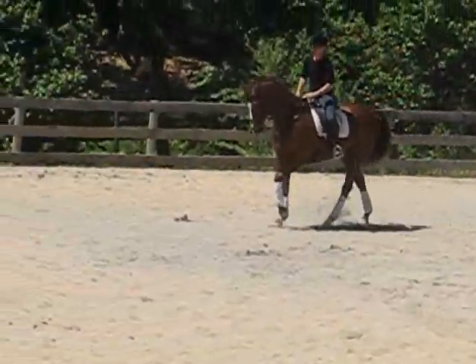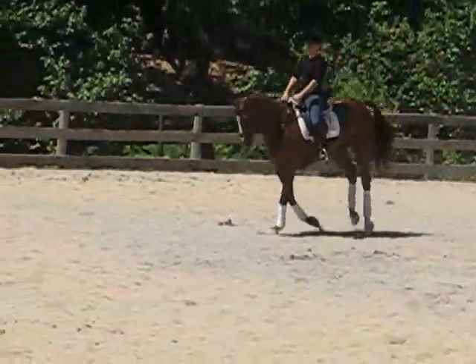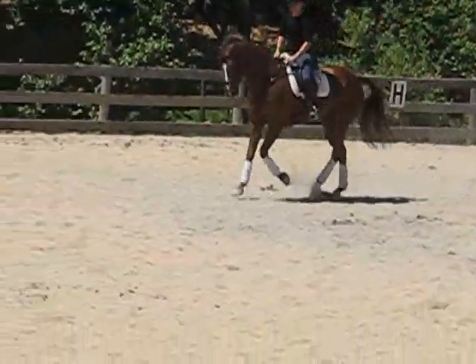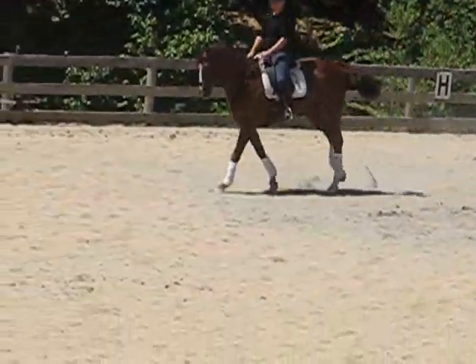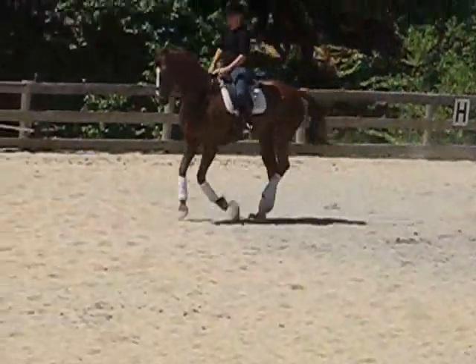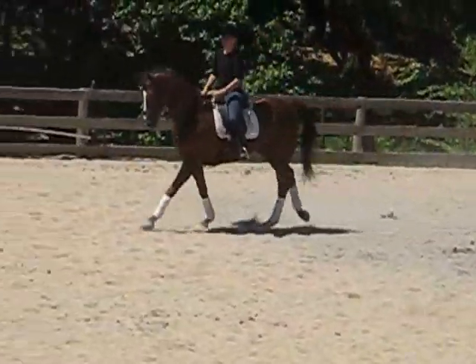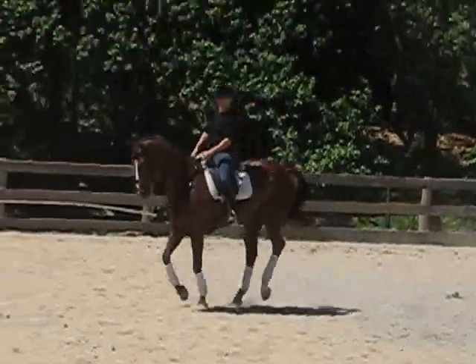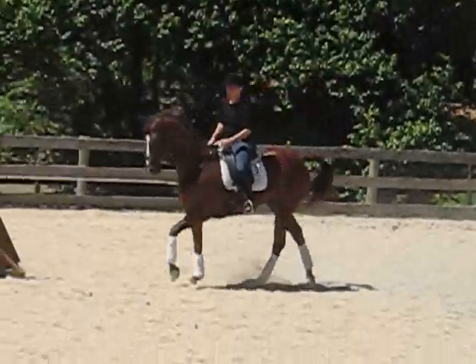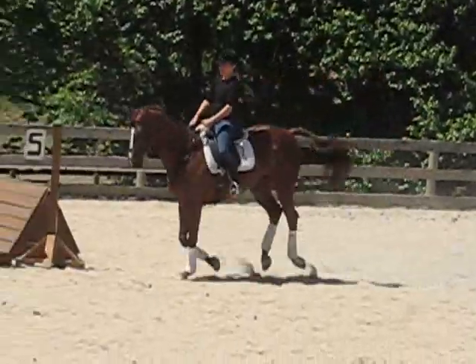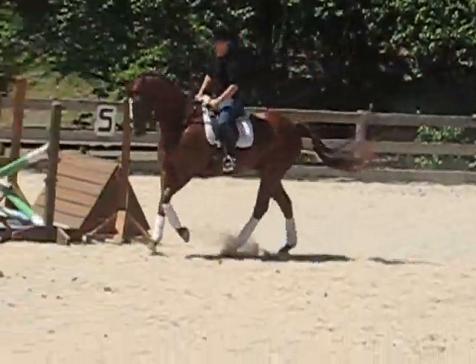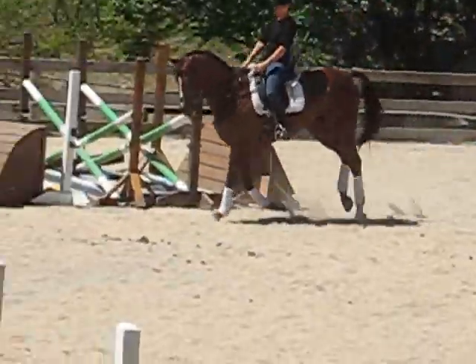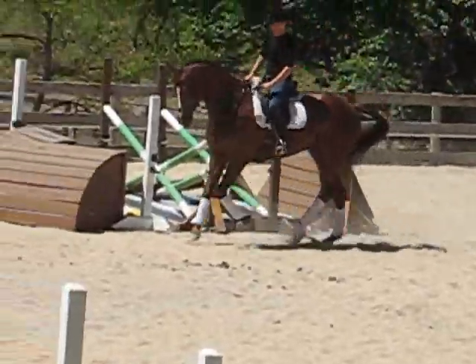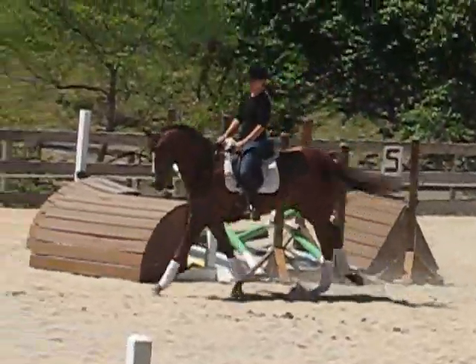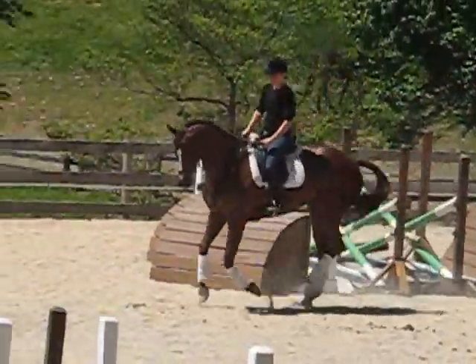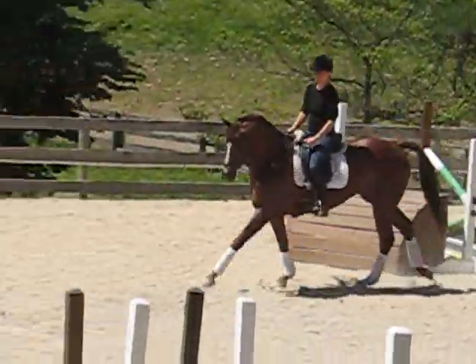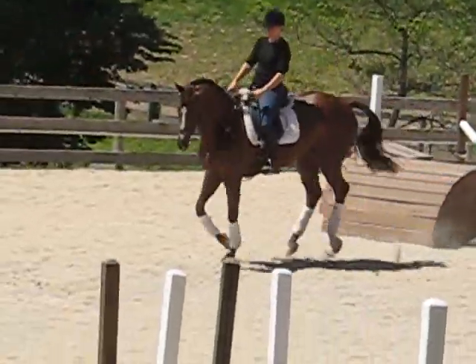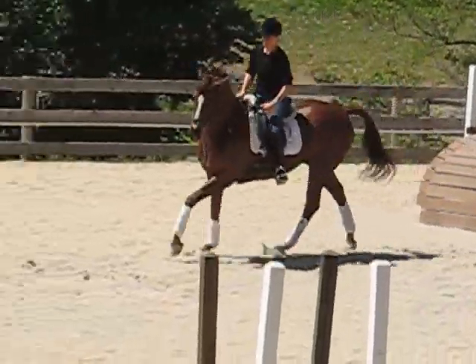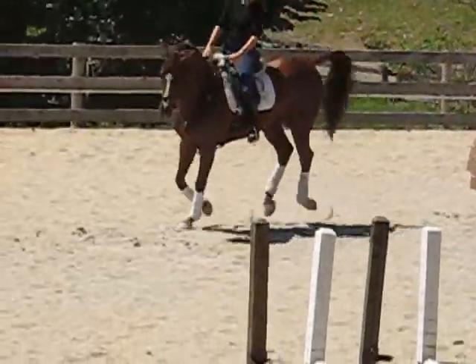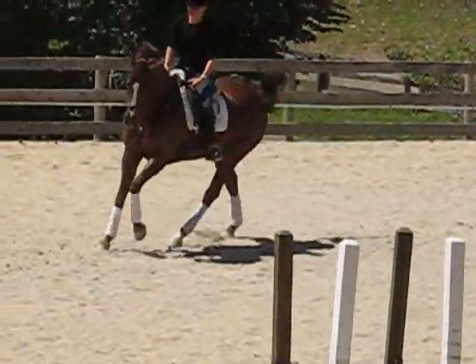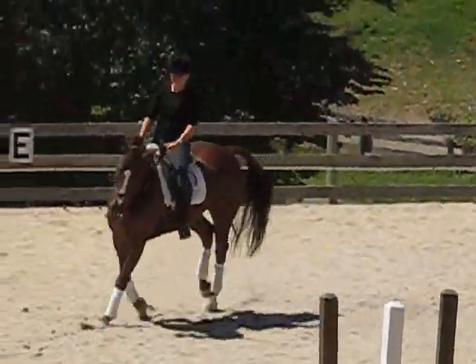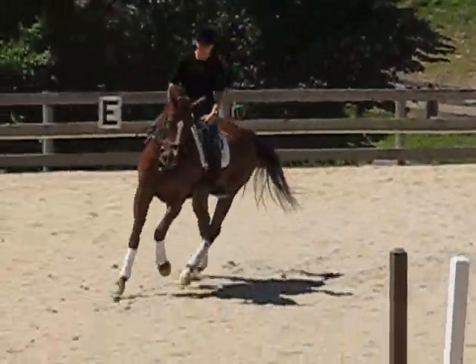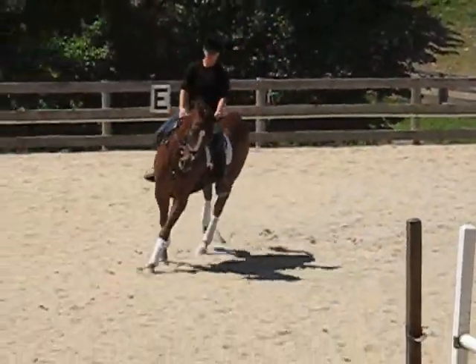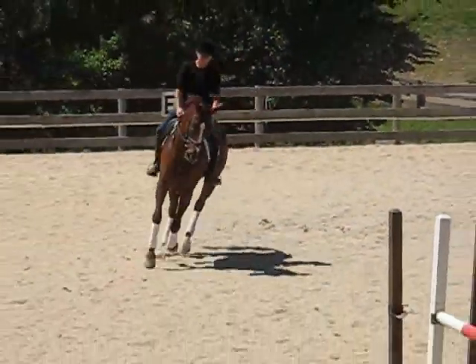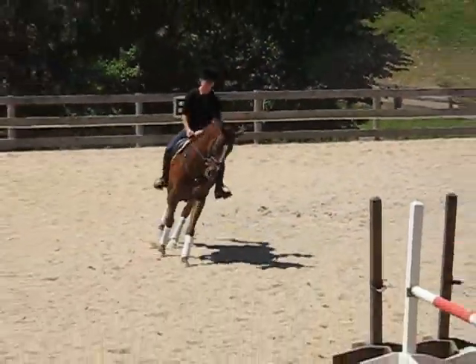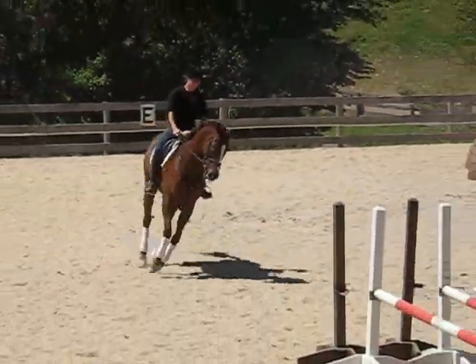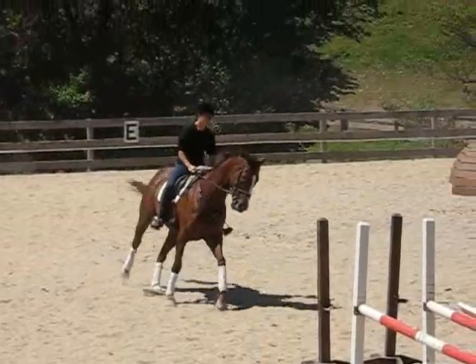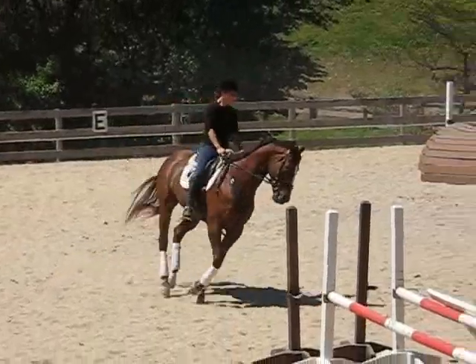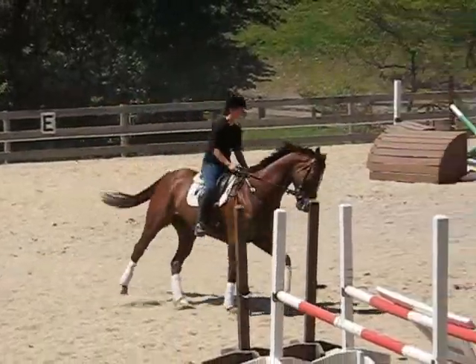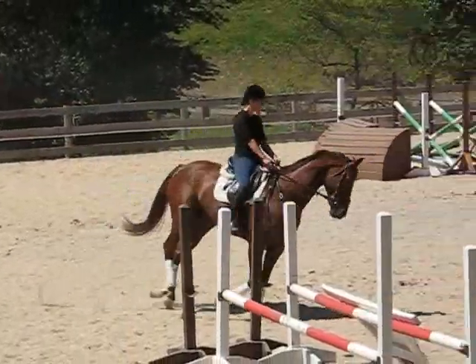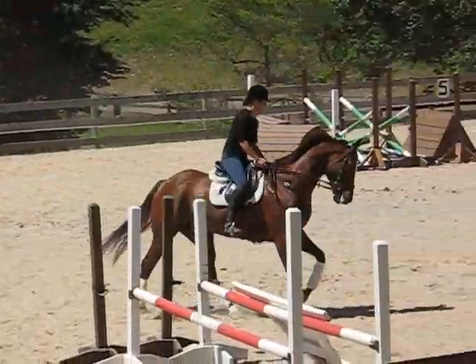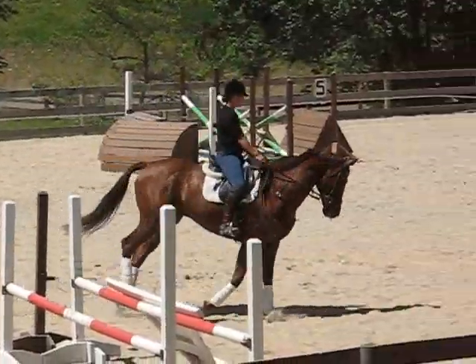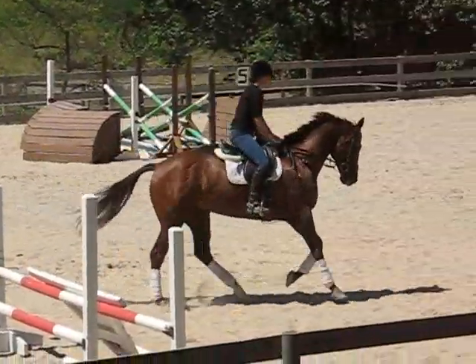There's your medium canter circle. I don't quite have 20 meters, so she was saying the medium canter circle would be hard.